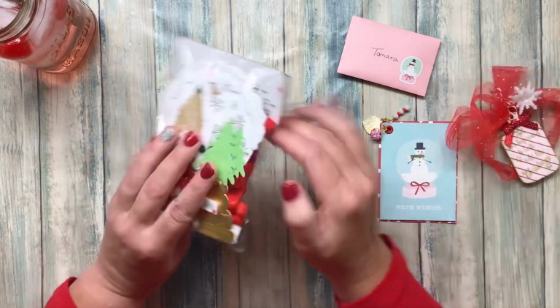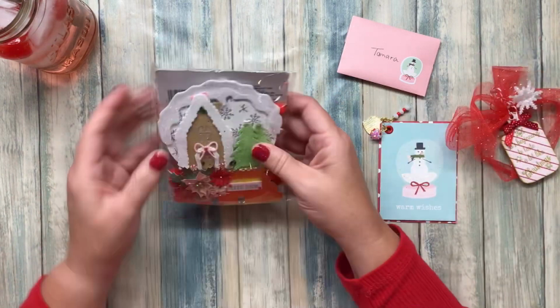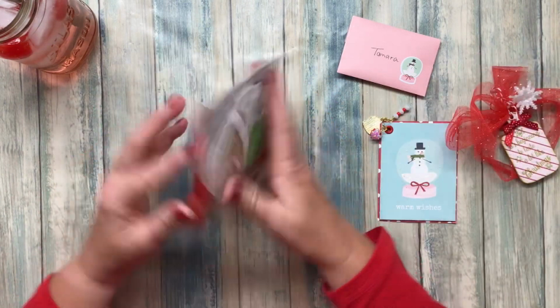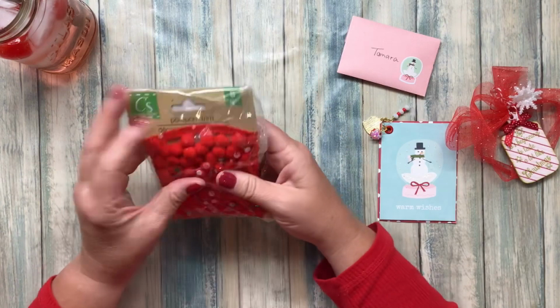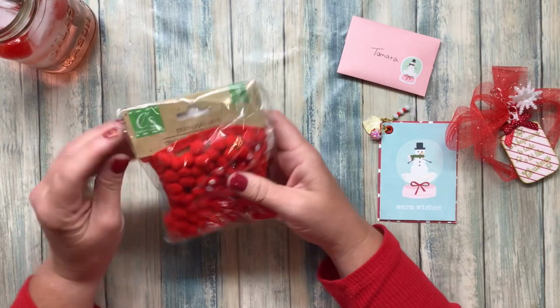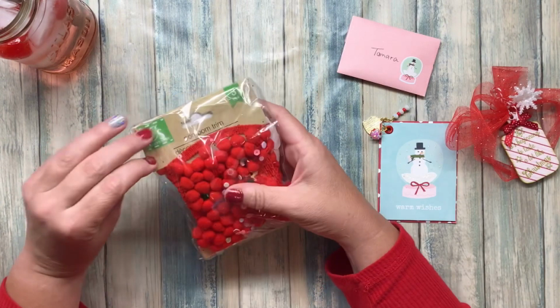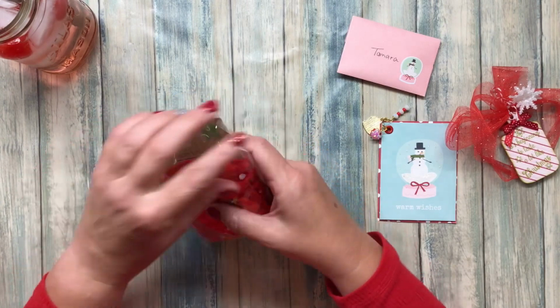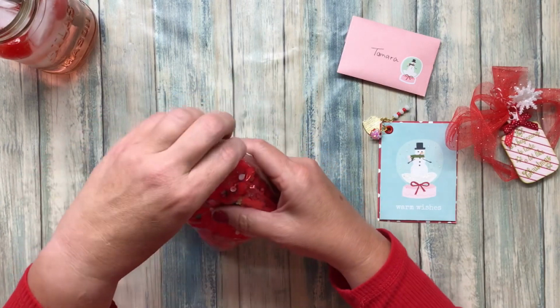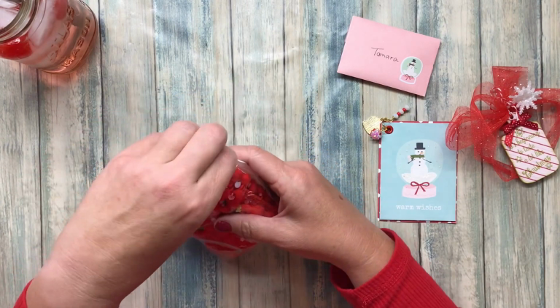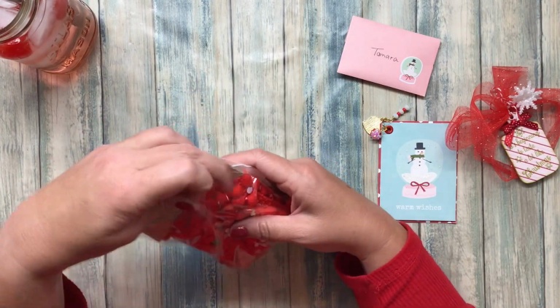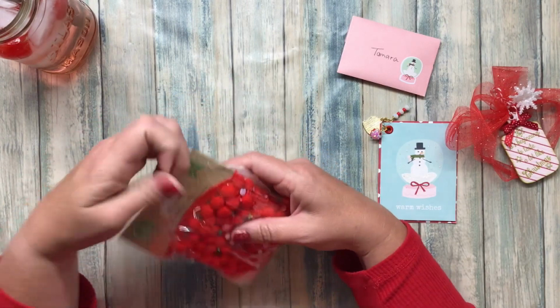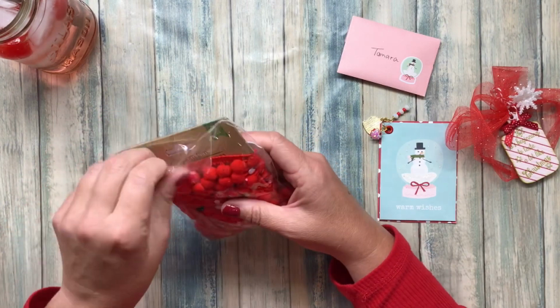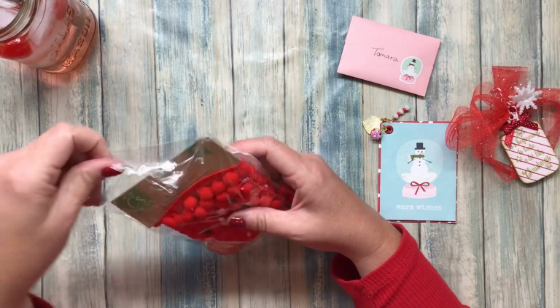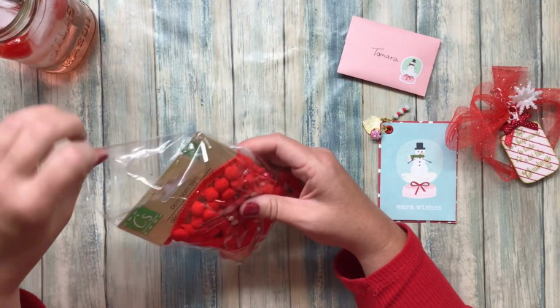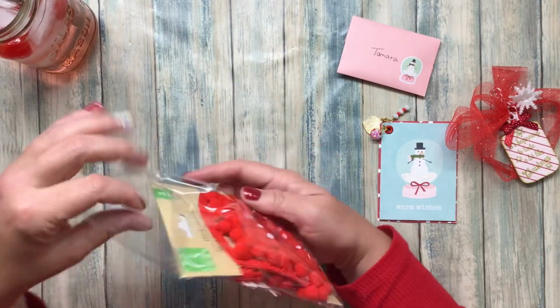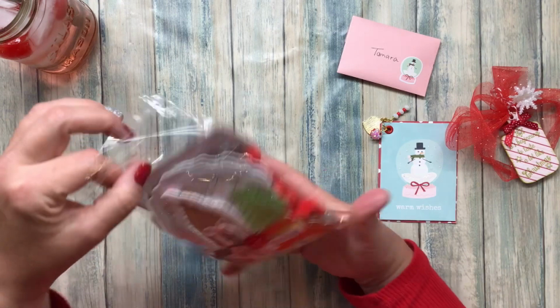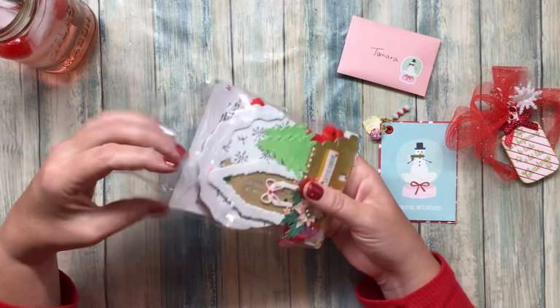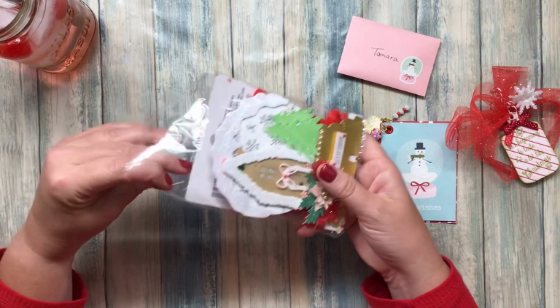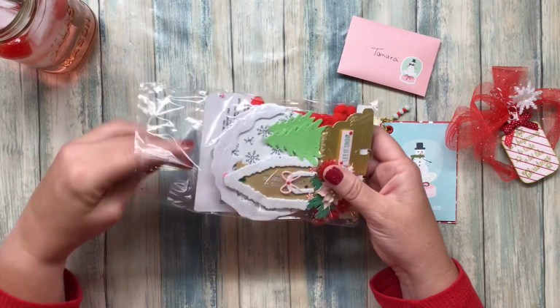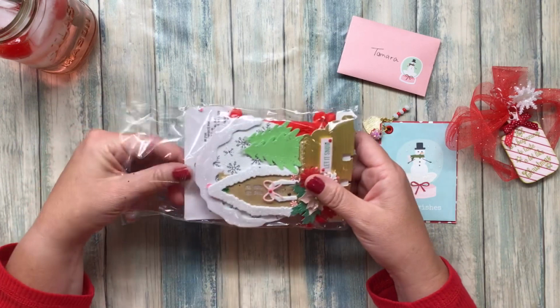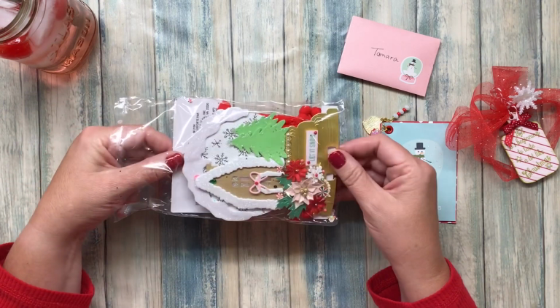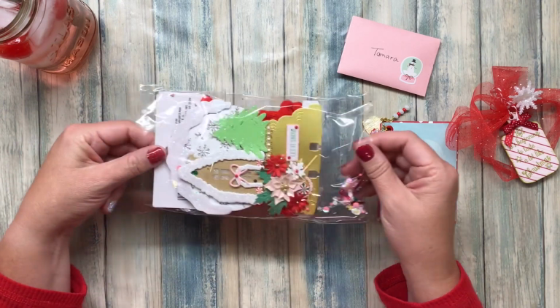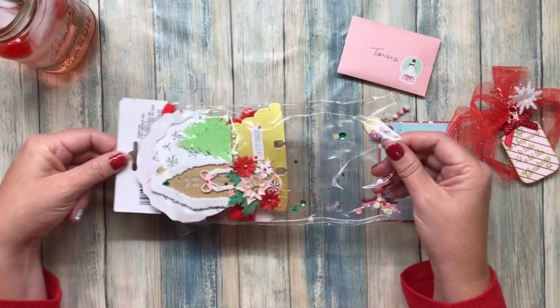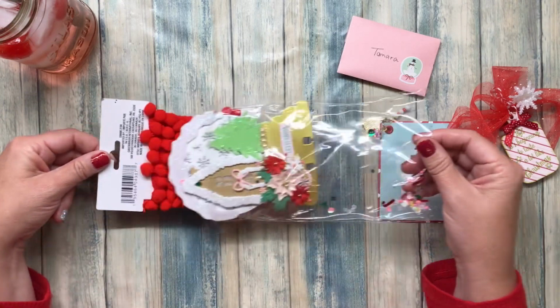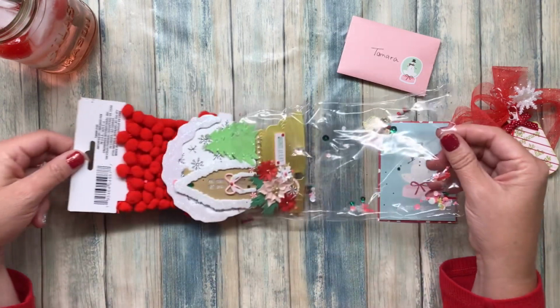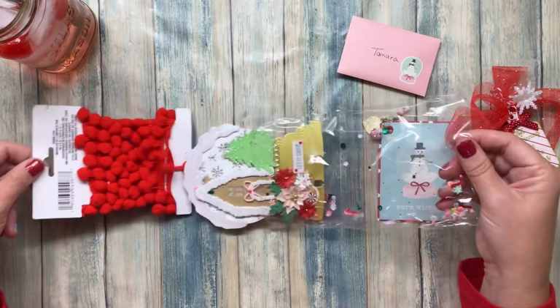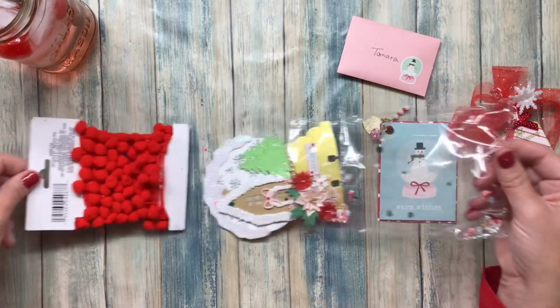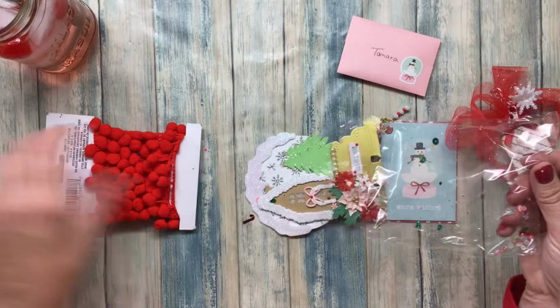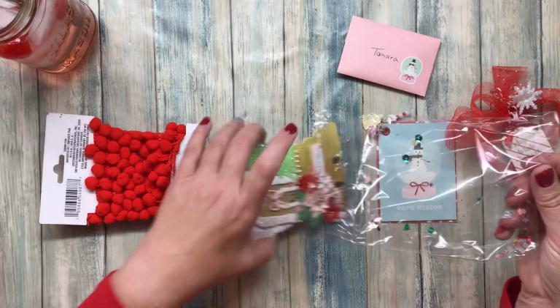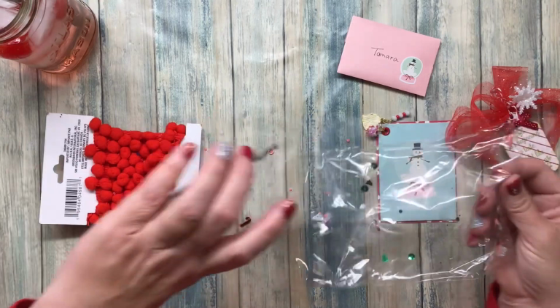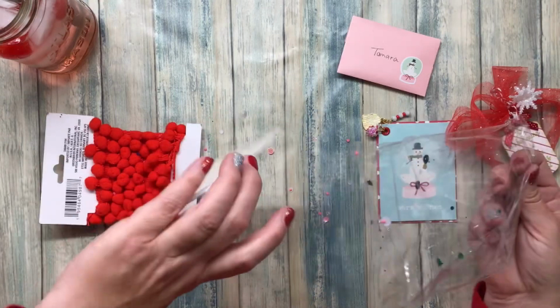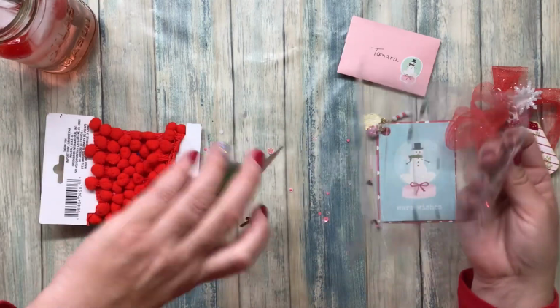Holy cow, oh my goodness sakes. There's a lot more in here than I anticipated there would be. Okay, get ready for the glitter — come pouring out! Look at all that.